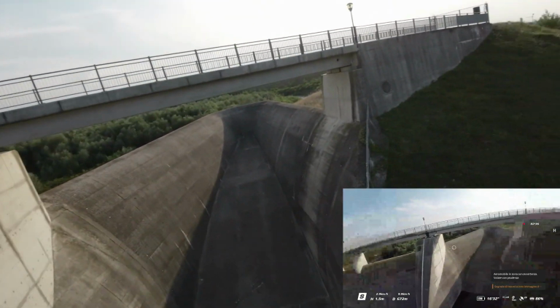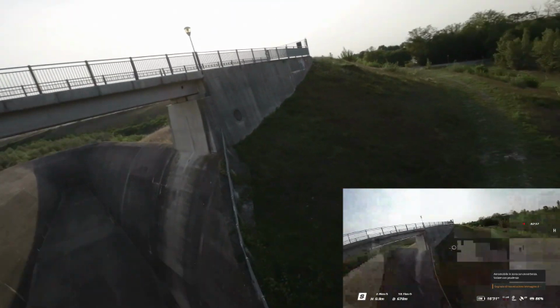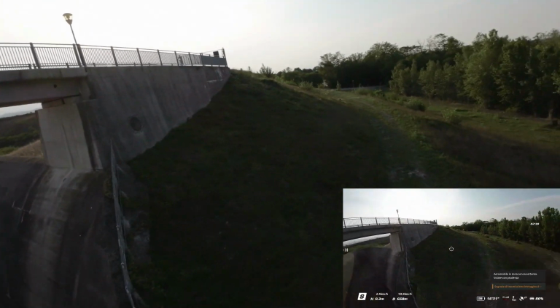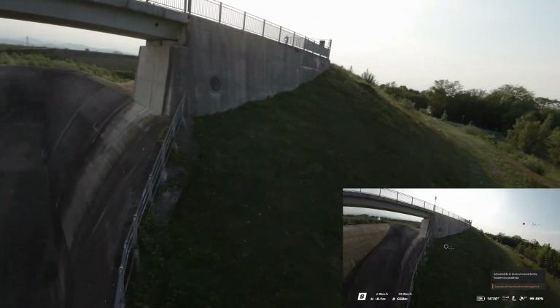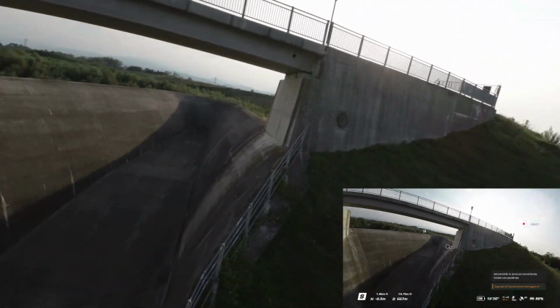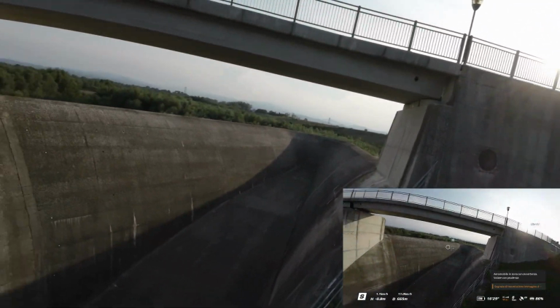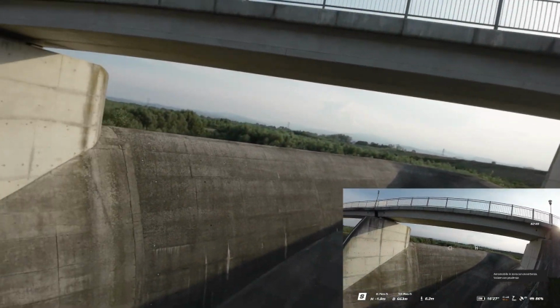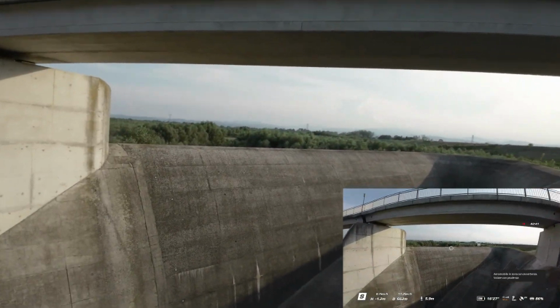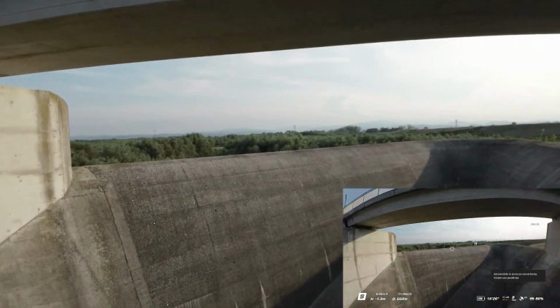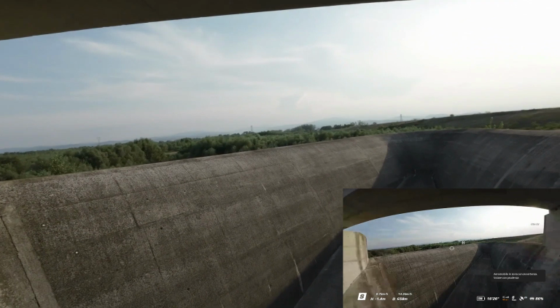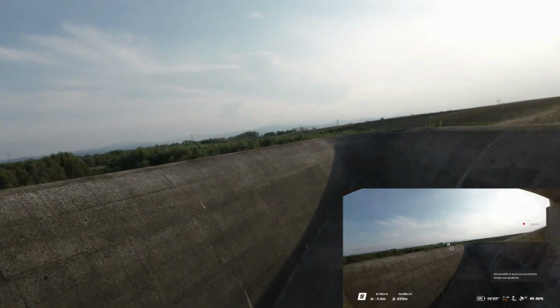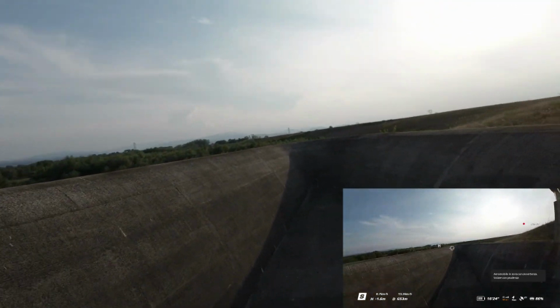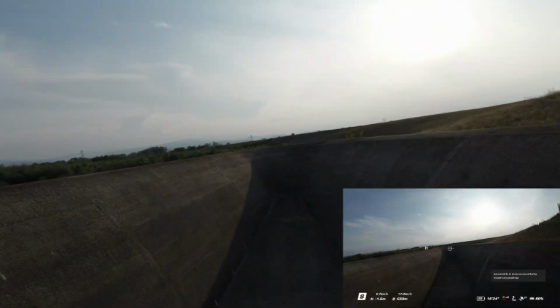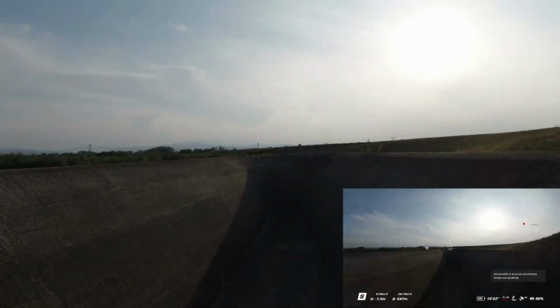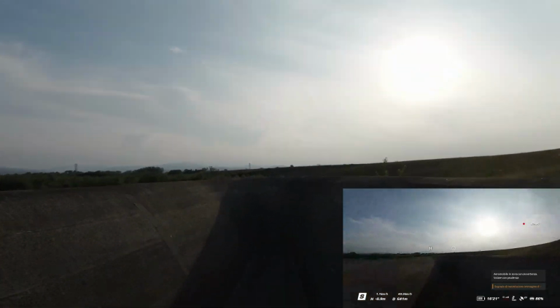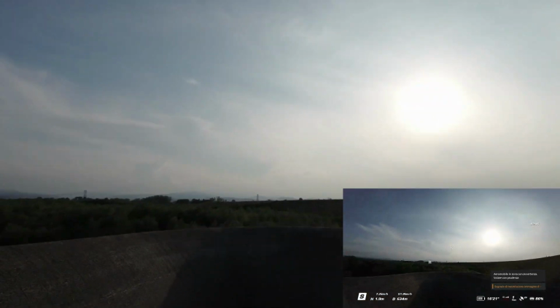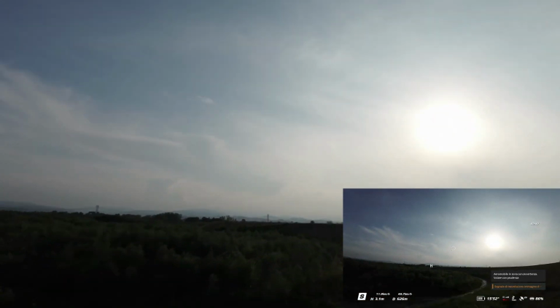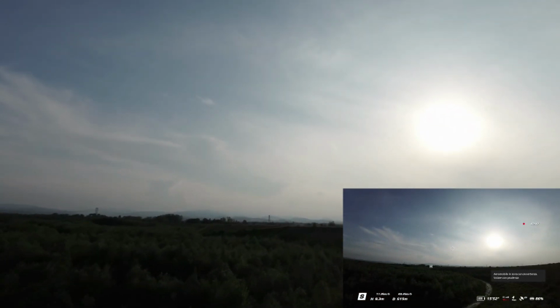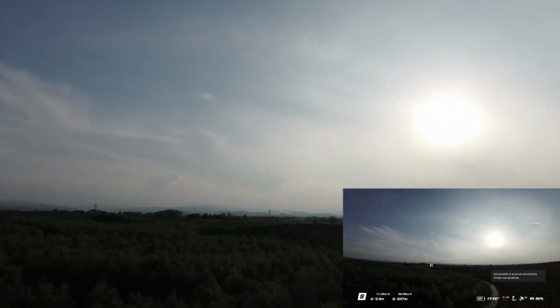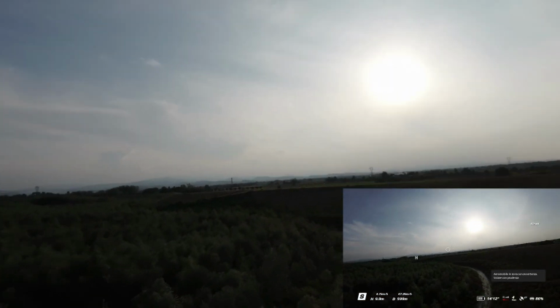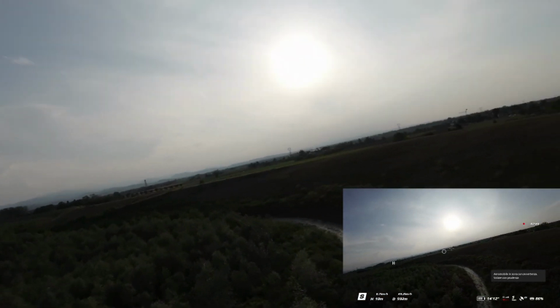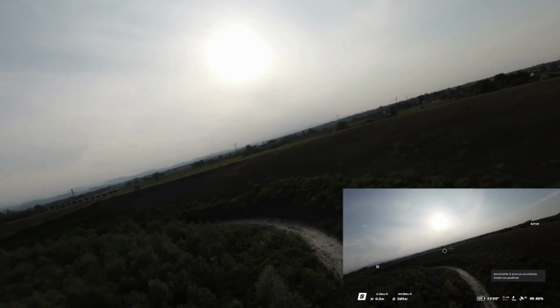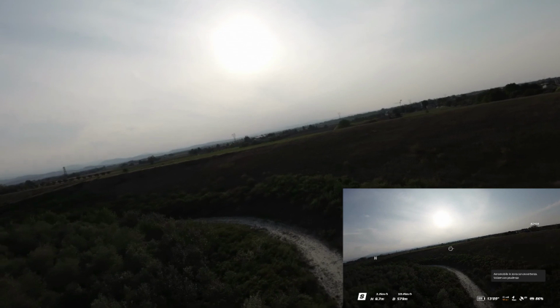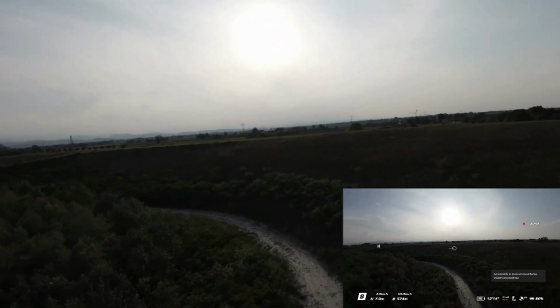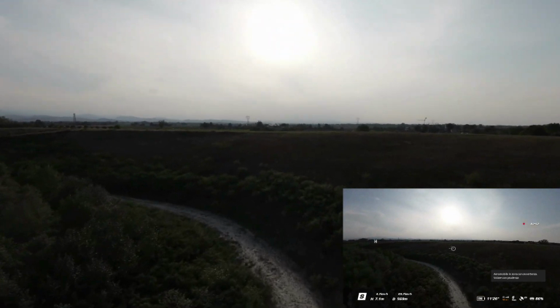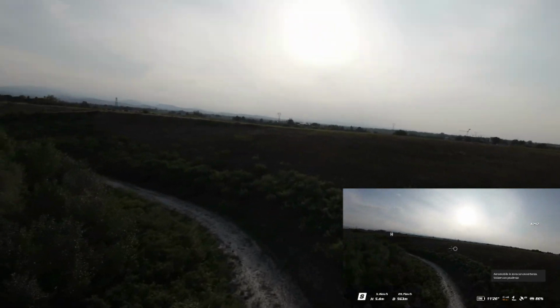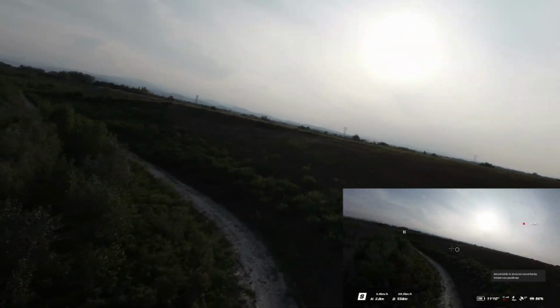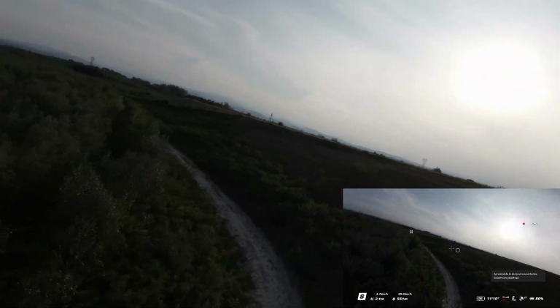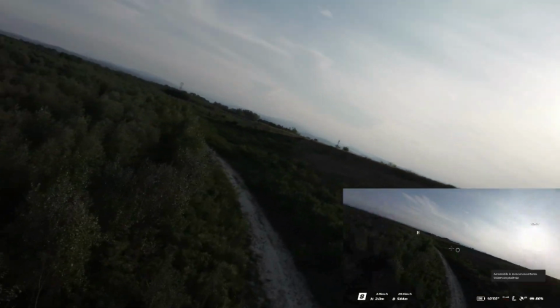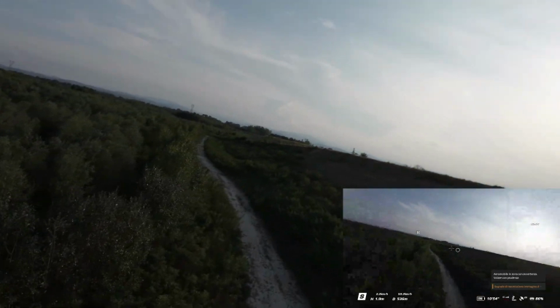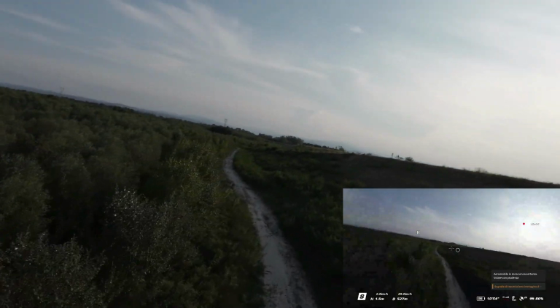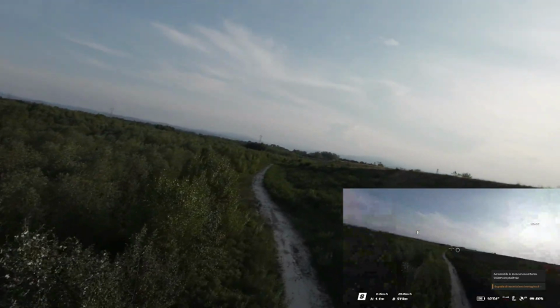È un work in progress. Per quel che mi riguarda il drone è bello ed è un ottimo acquisto, anche se è un po' costoso, ma va bene così insomma.